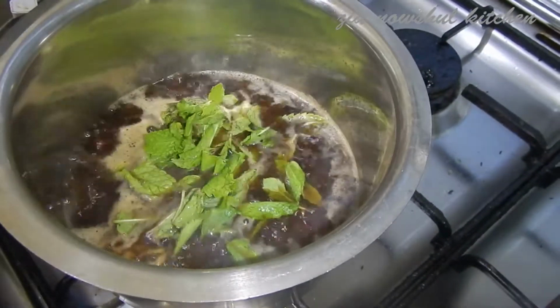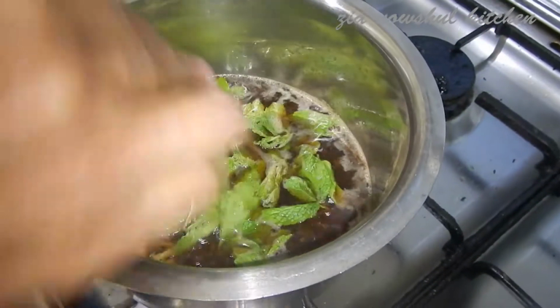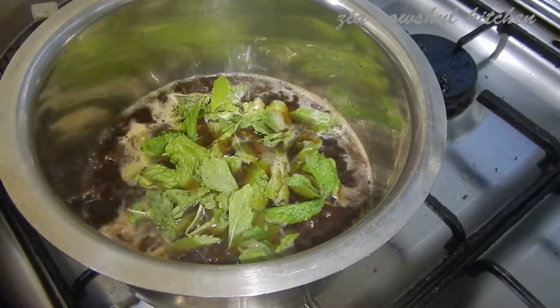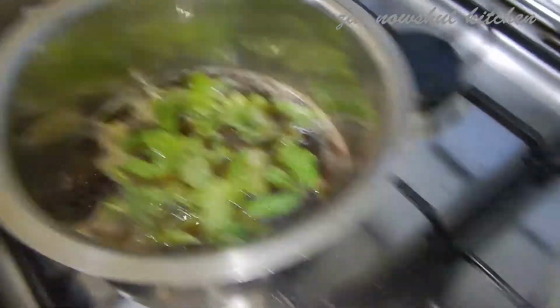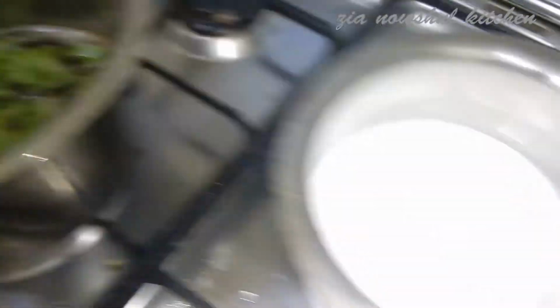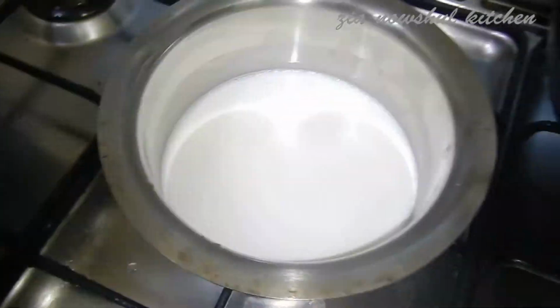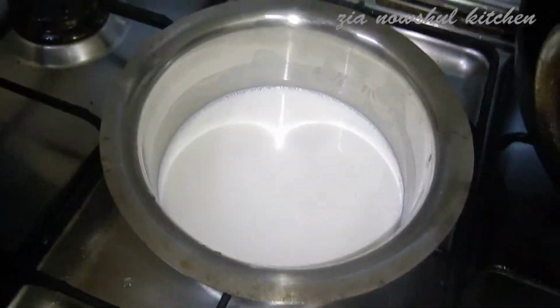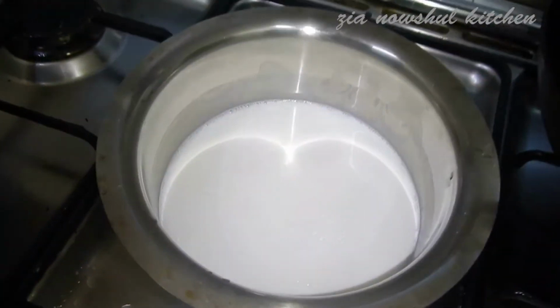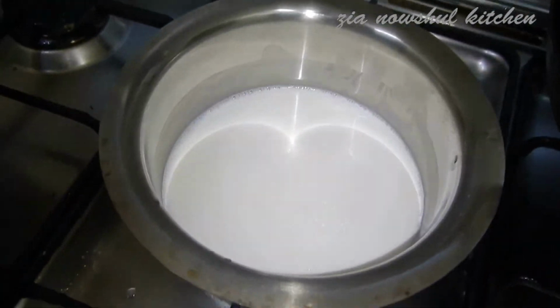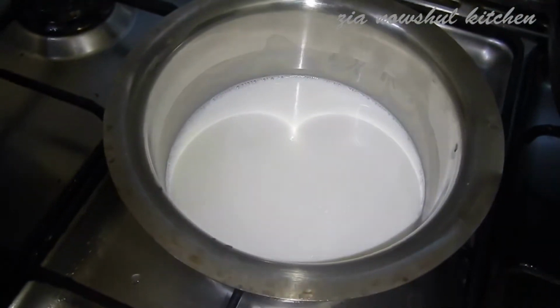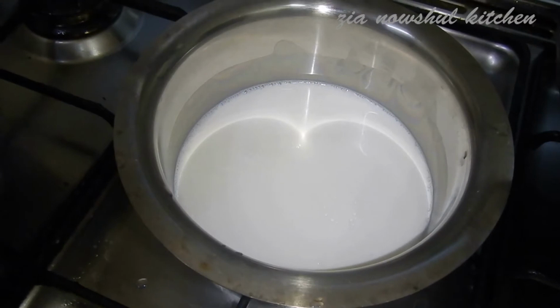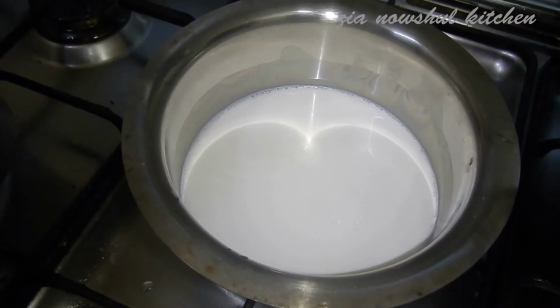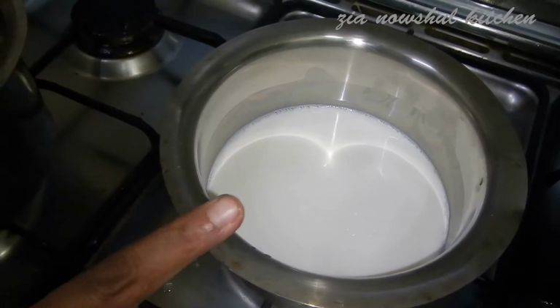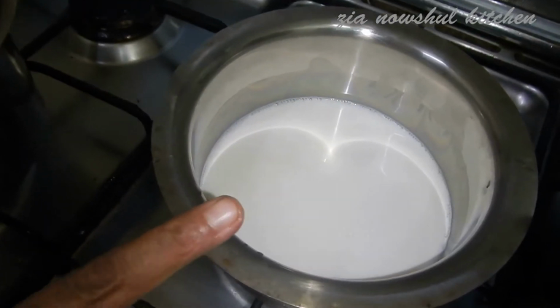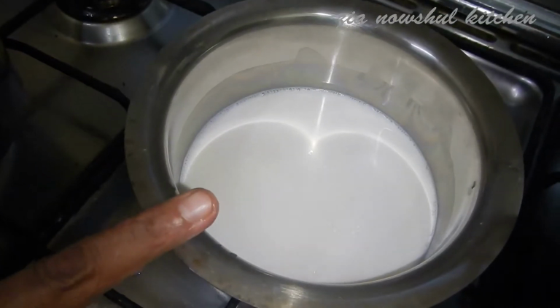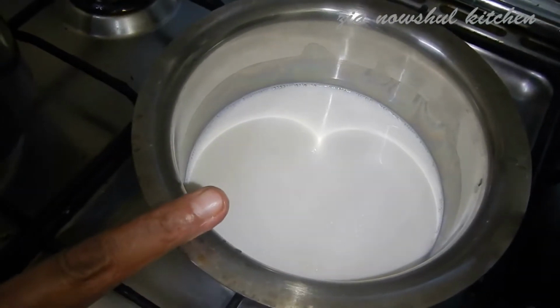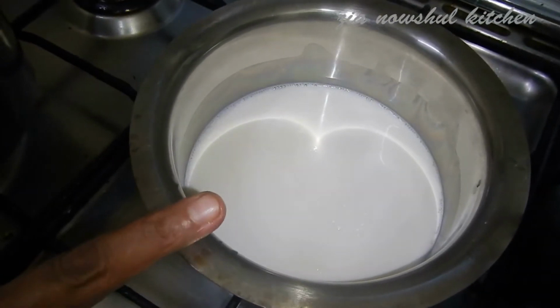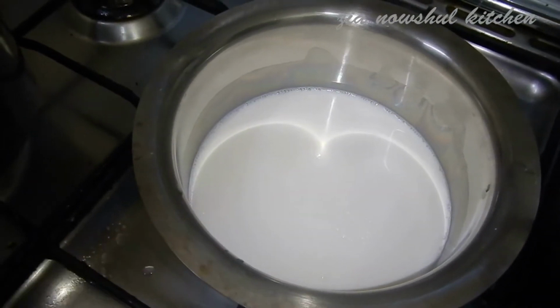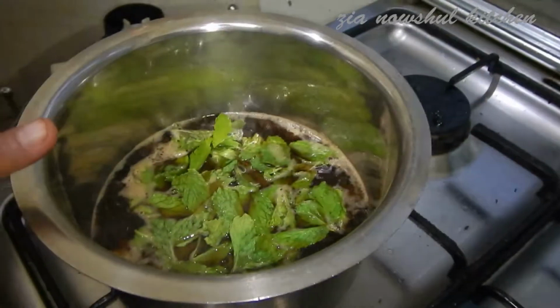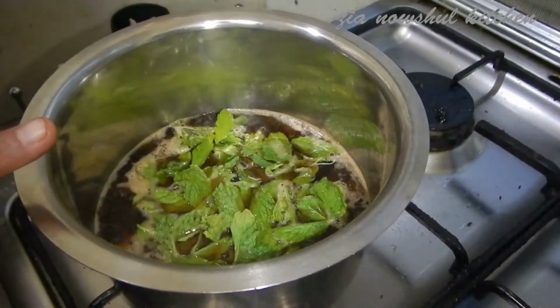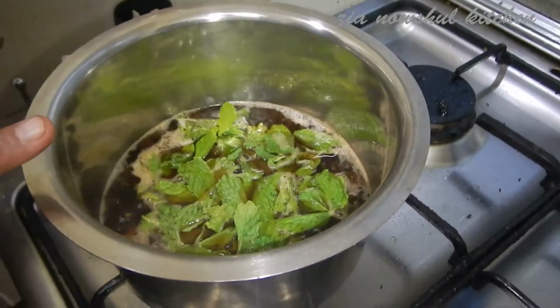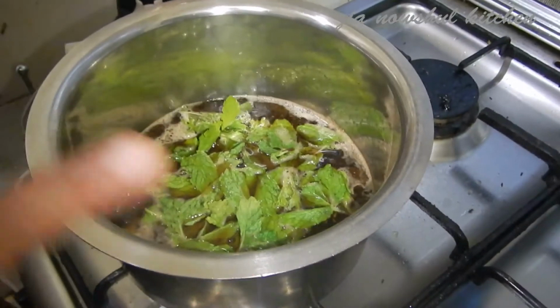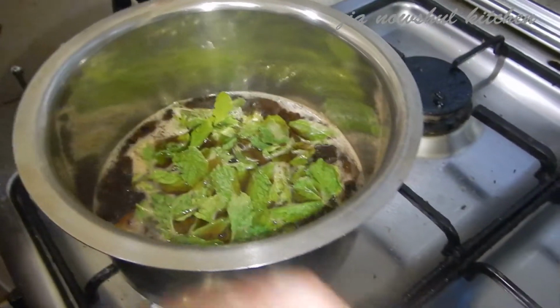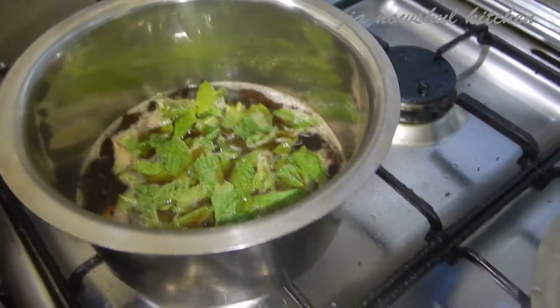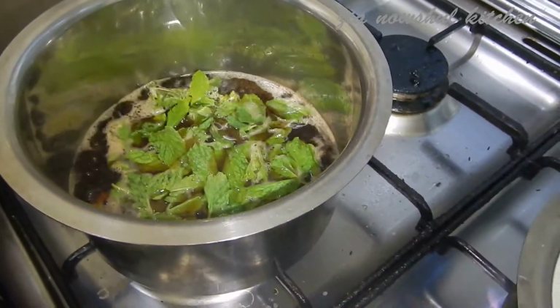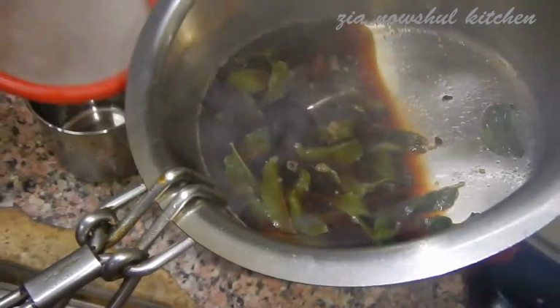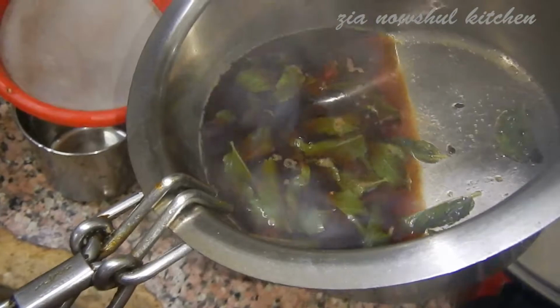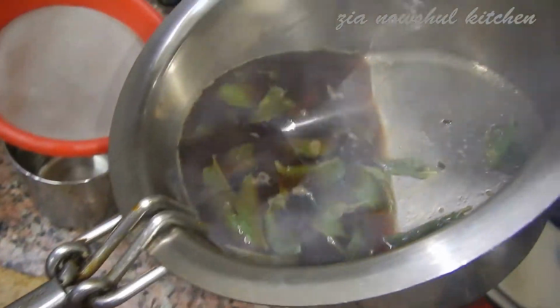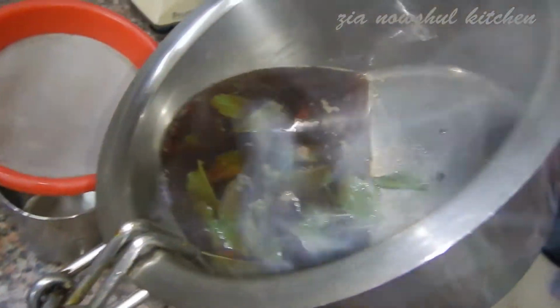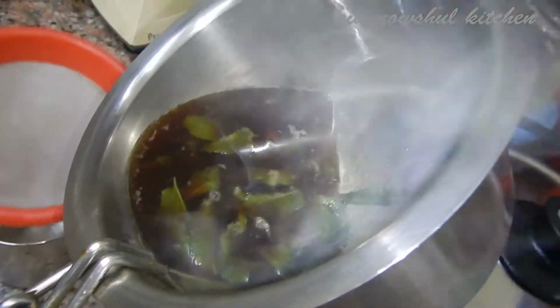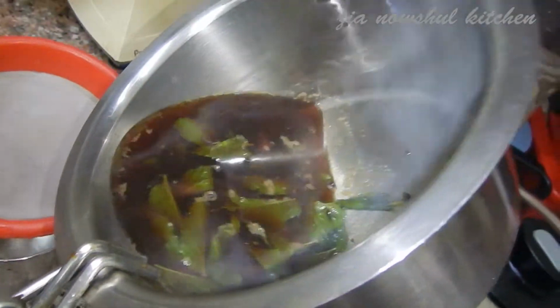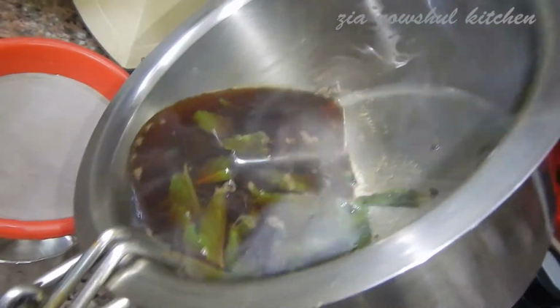I will use the oven and put it in. Then, 2 glasses of hot oil for 4 minutes.